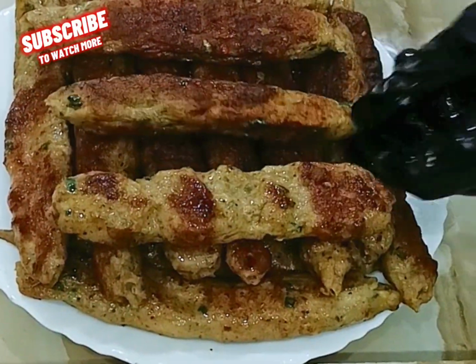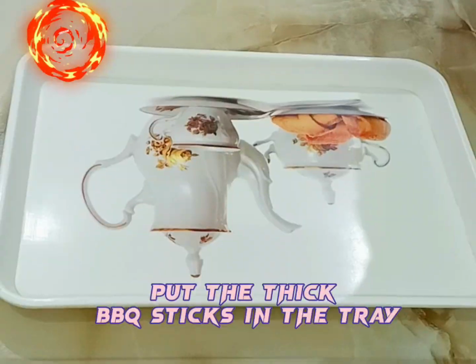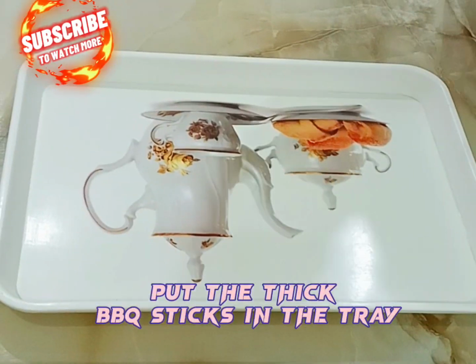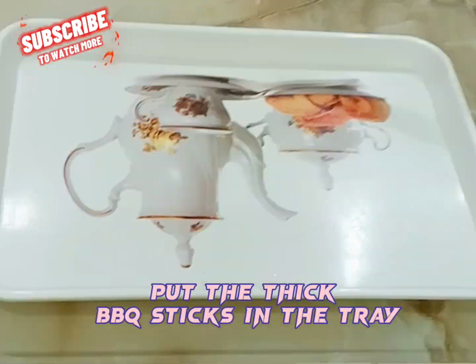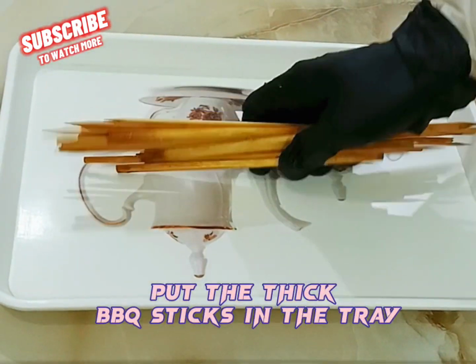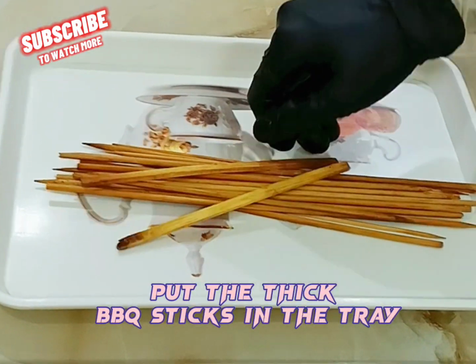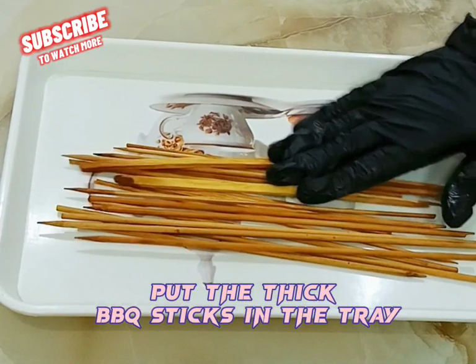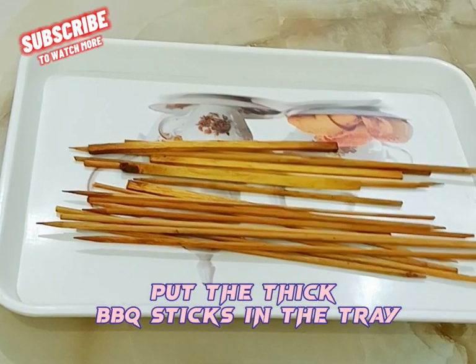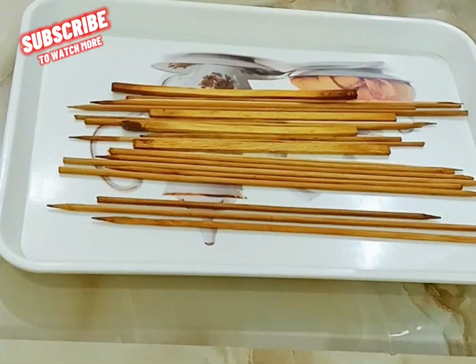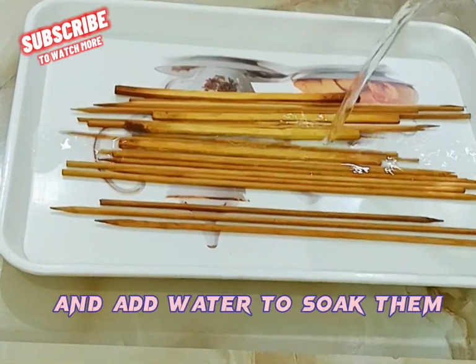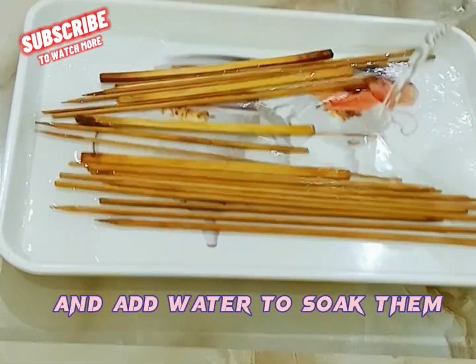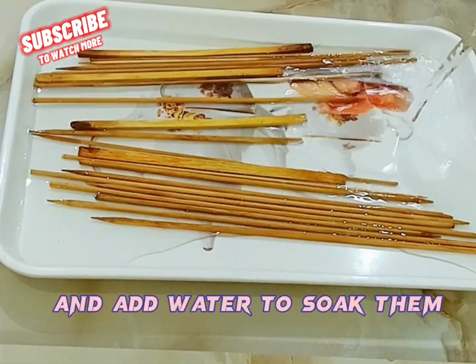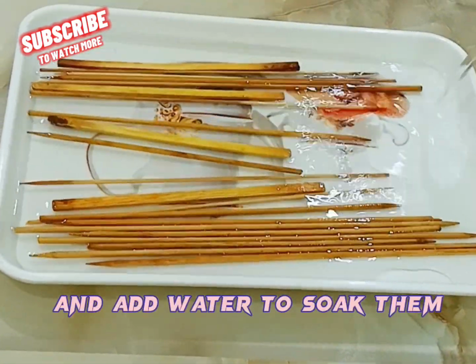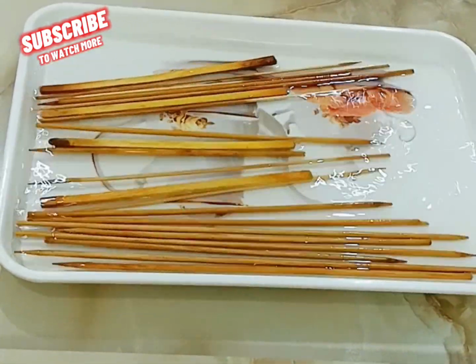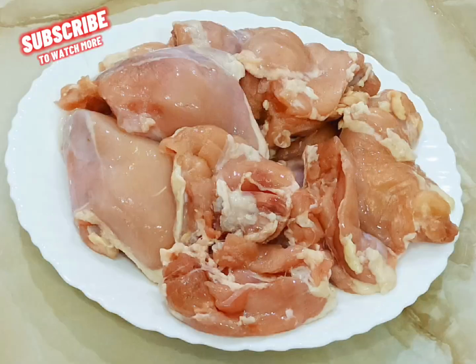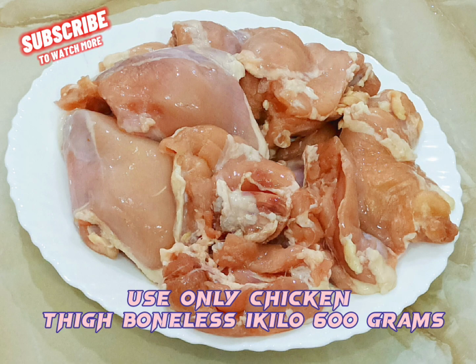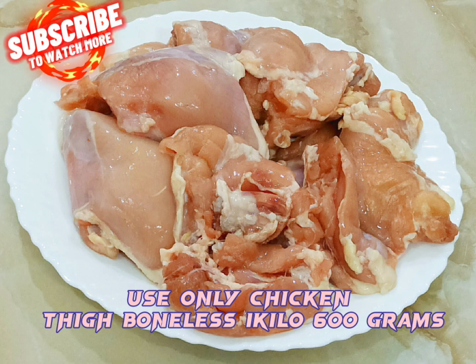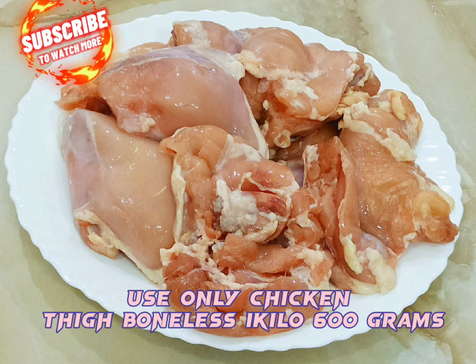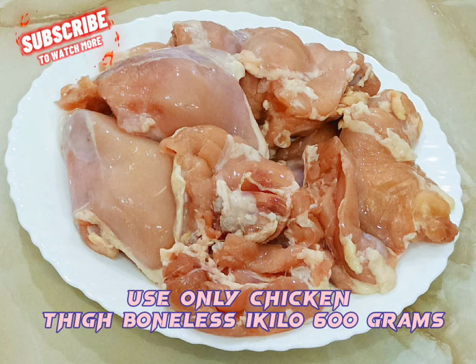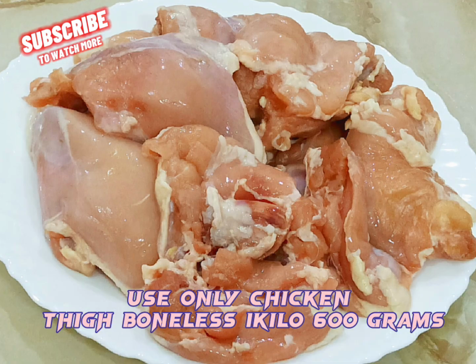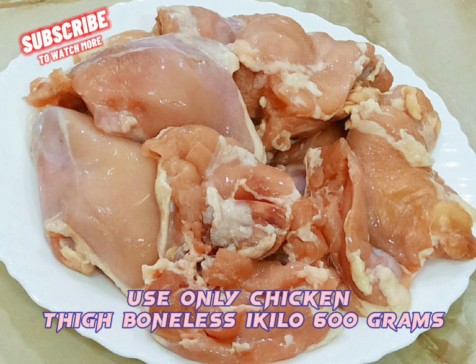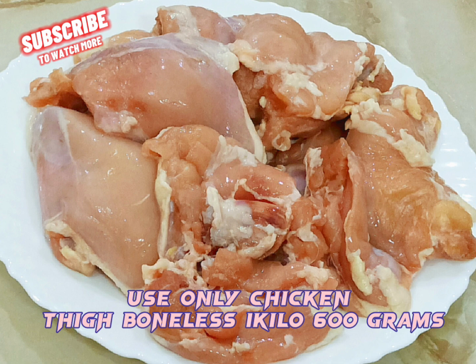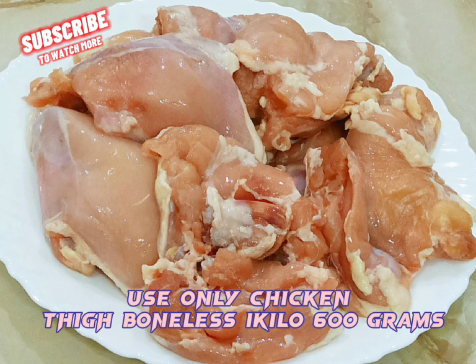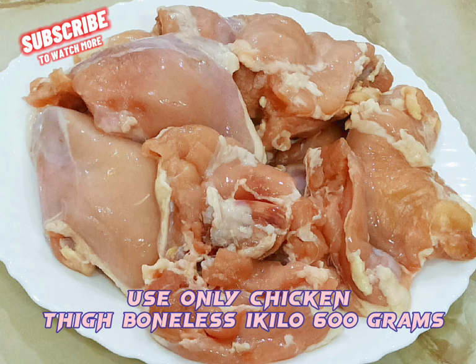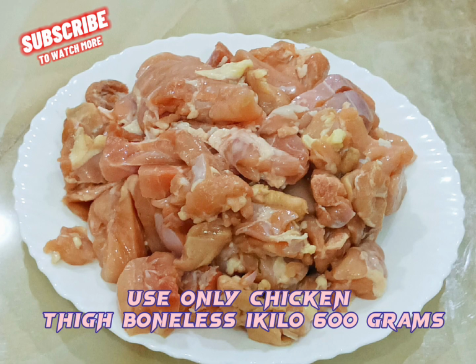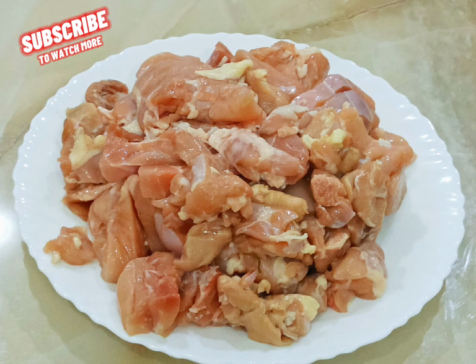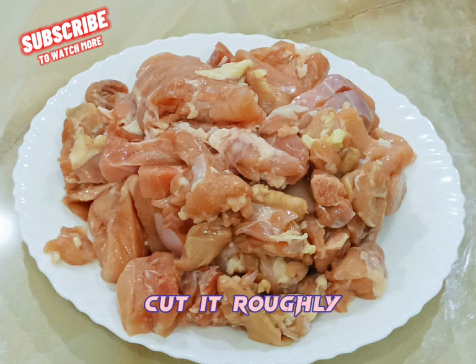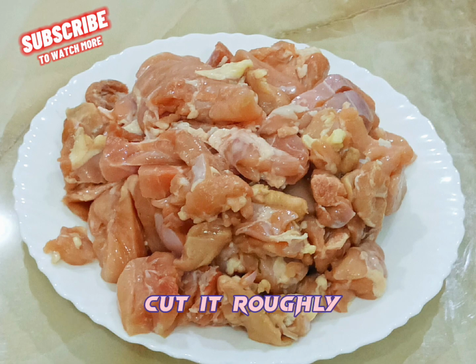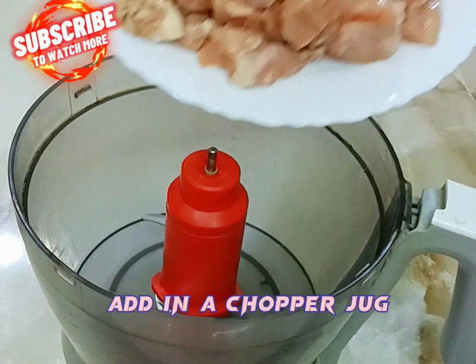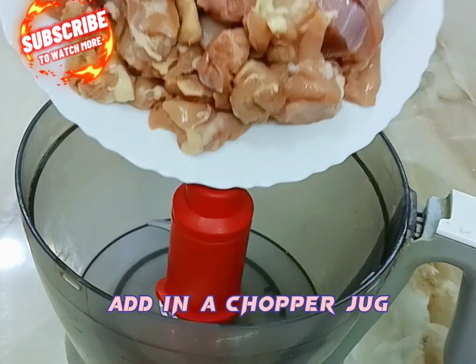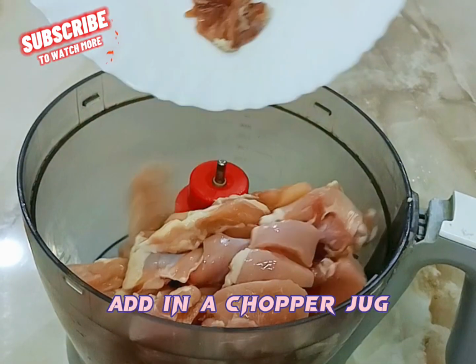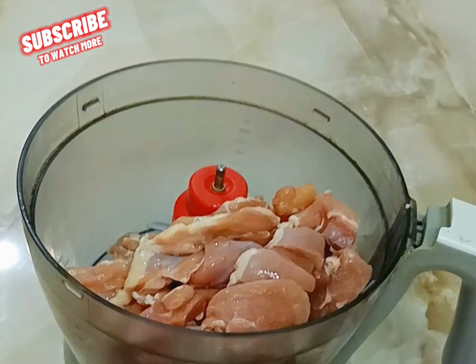Put the thick BBQ sticks in the tray and add water to soak them. Use only chicken thigh boneless, 1 kilo 600 grams. Cut it roughly and add it into a chopper jug.